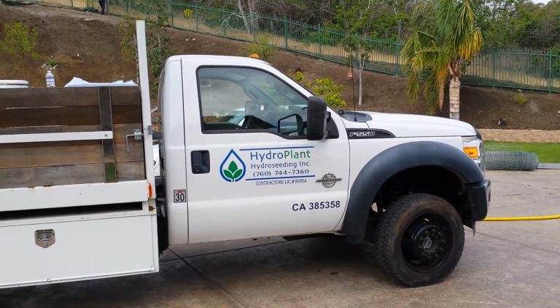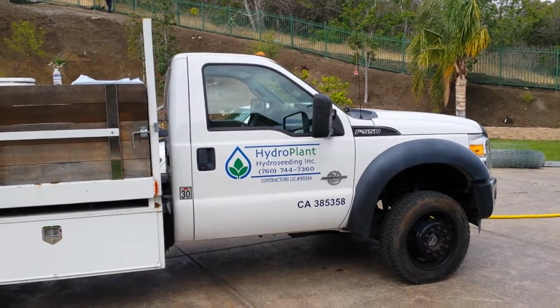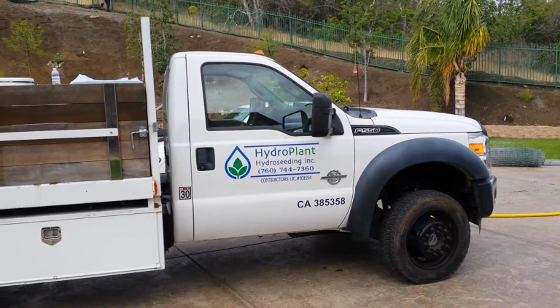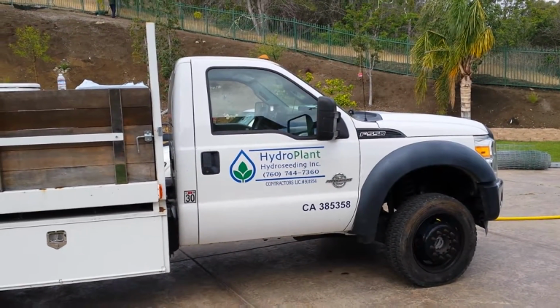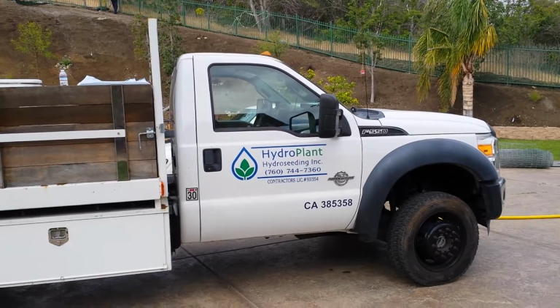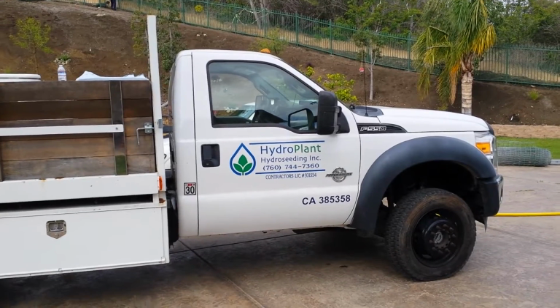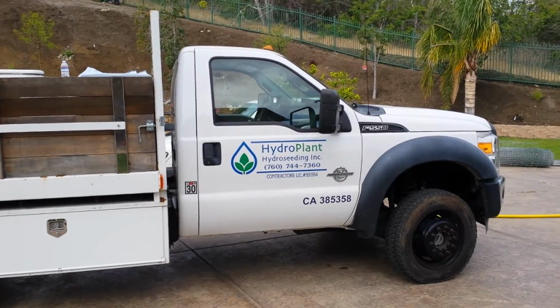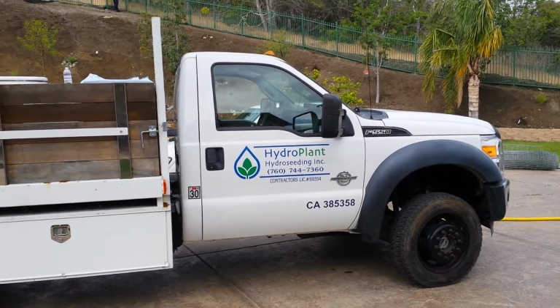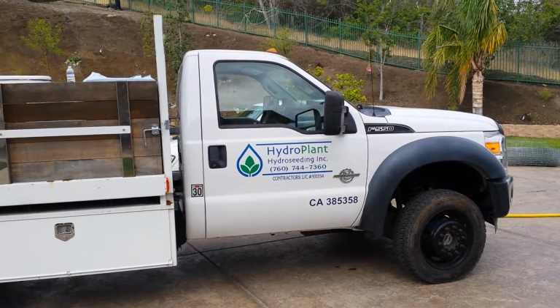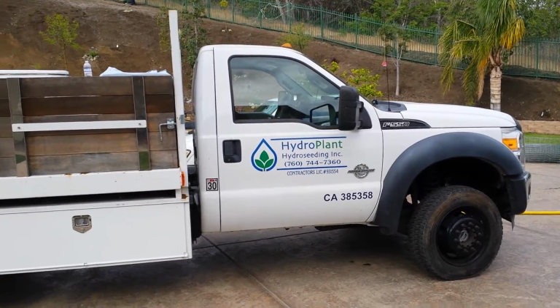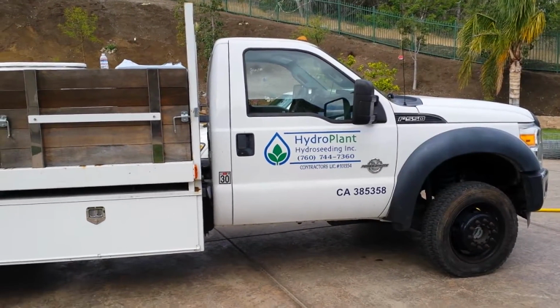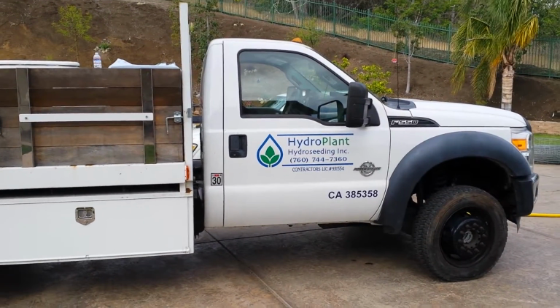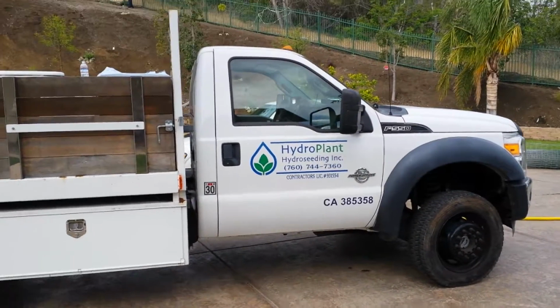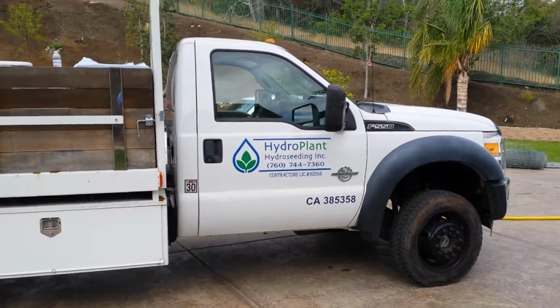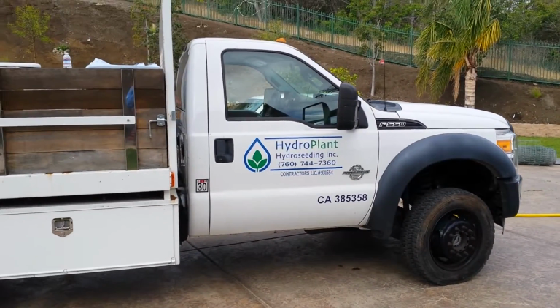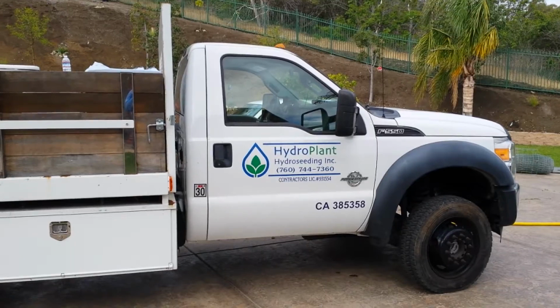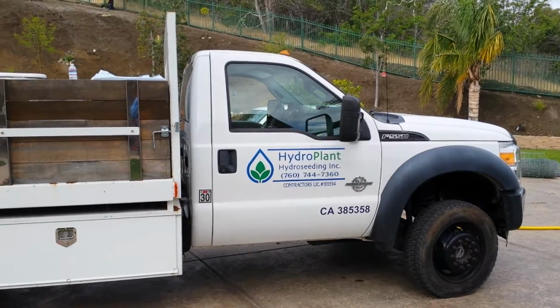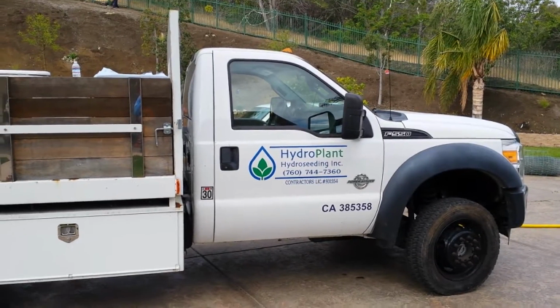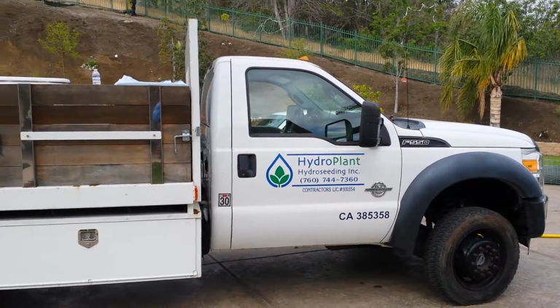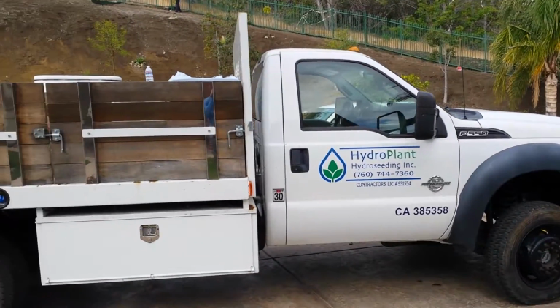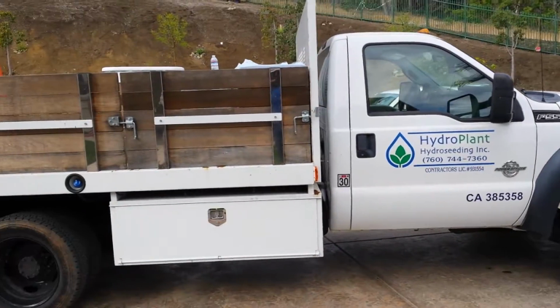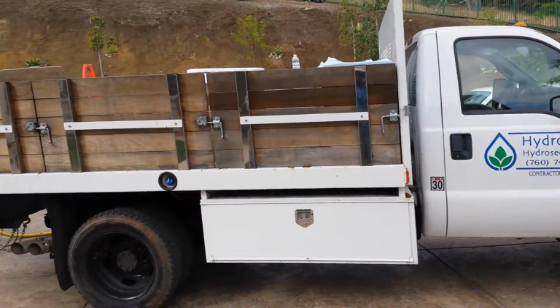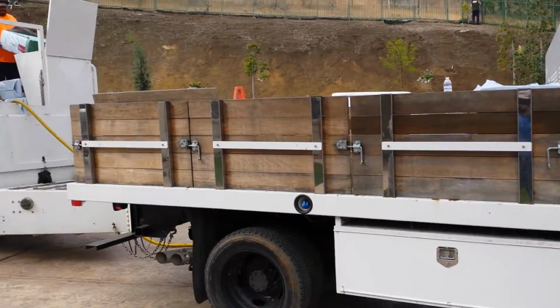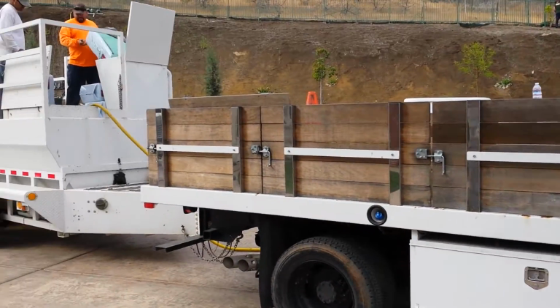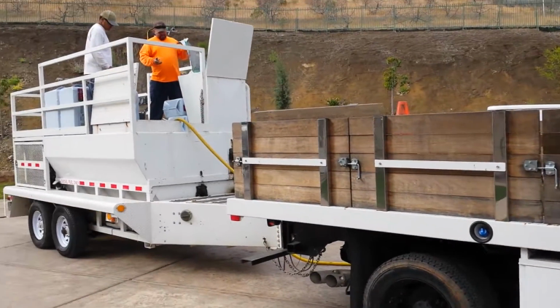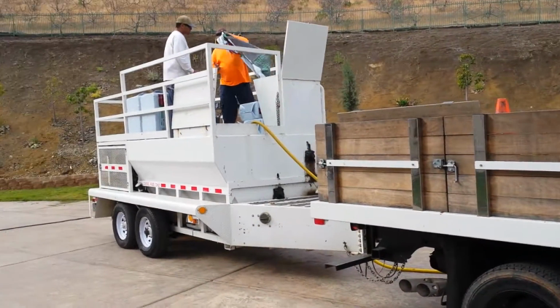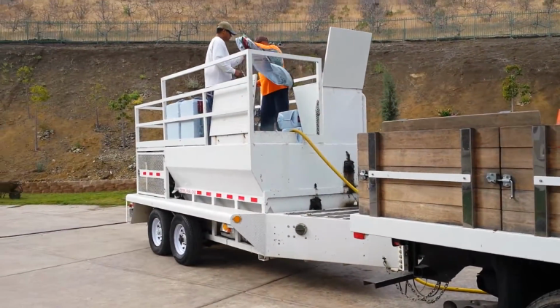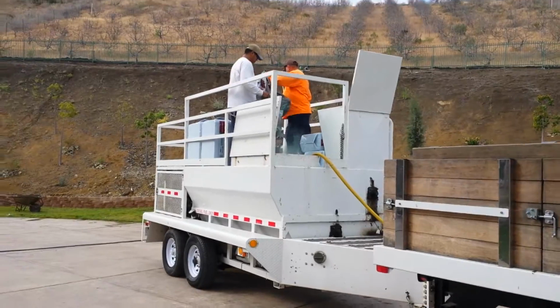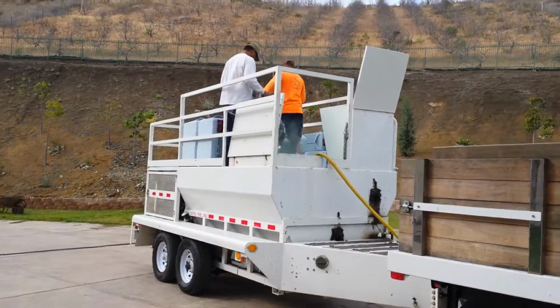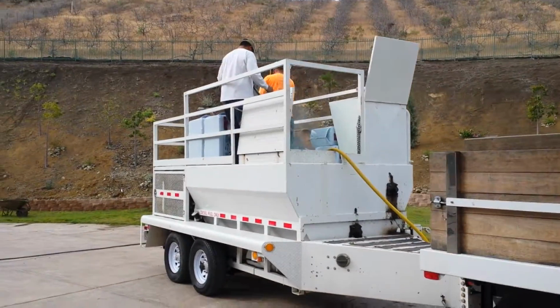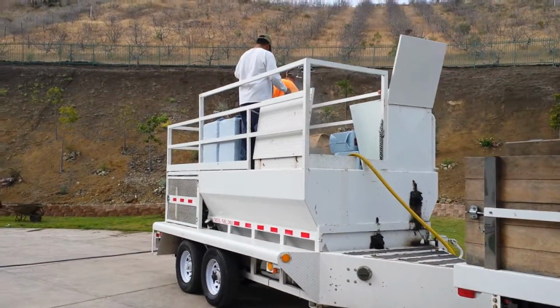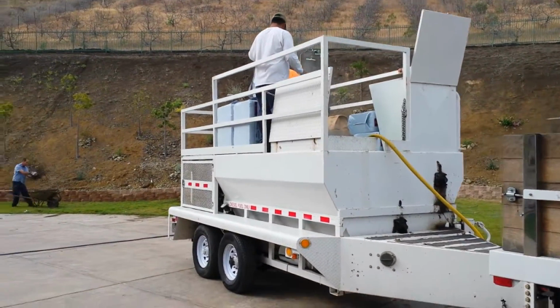Hydro Plant, a hydro seeding company out of San Marcos, California, a proud CLCA — California Landscape Contractor Association — member, came out quite early this morning to get things ready for the hydro seeding of the slope.